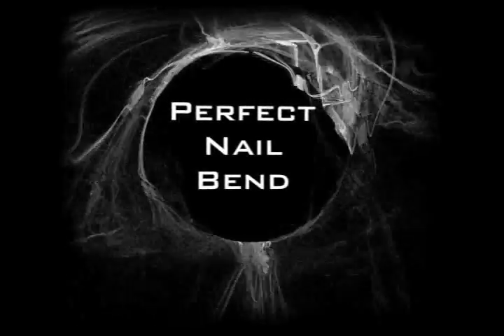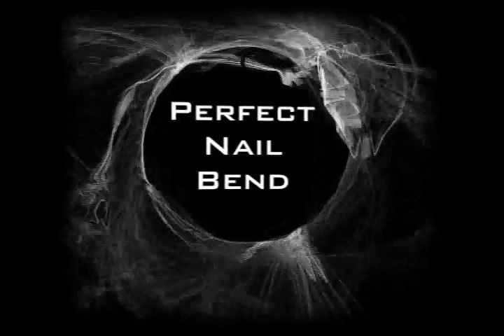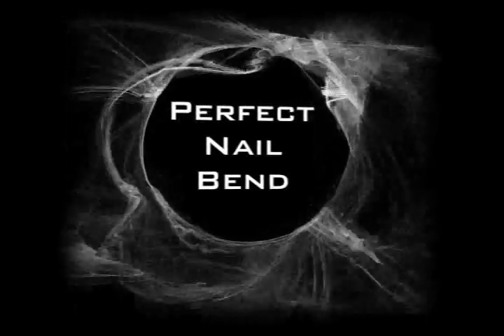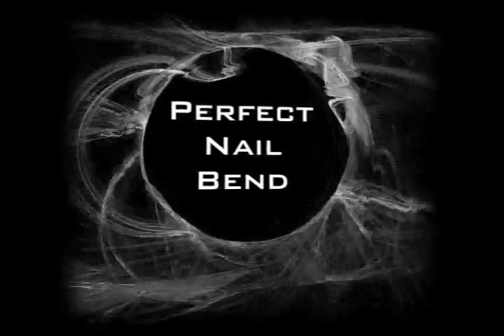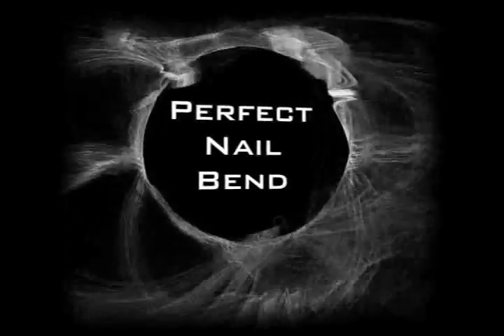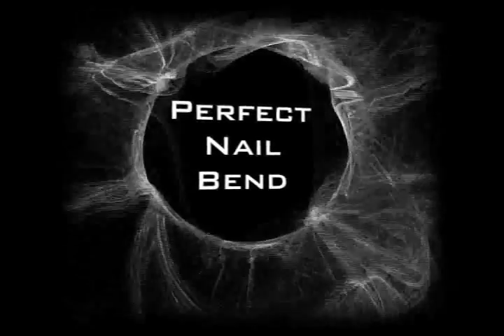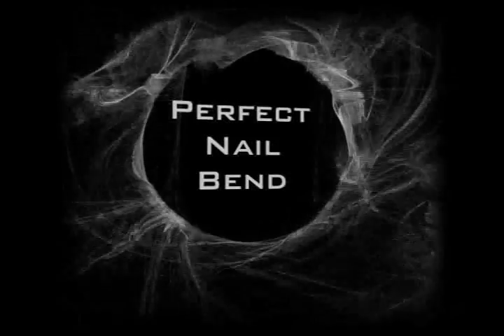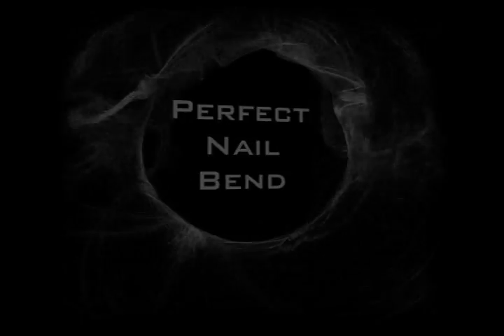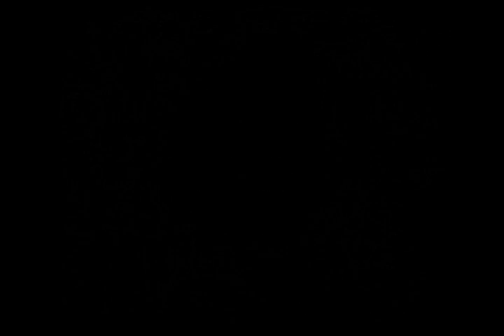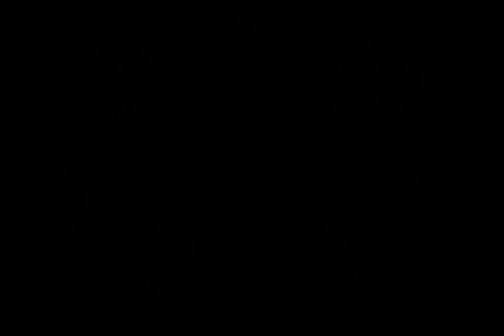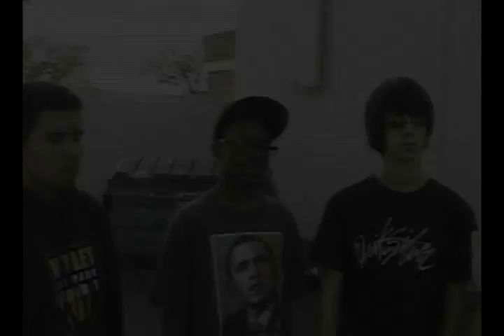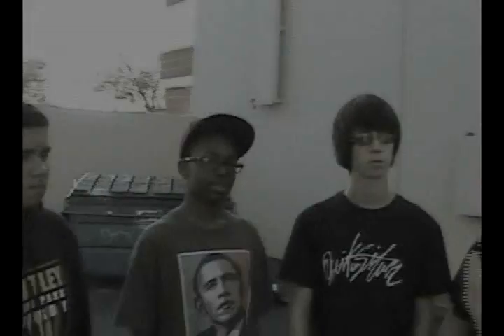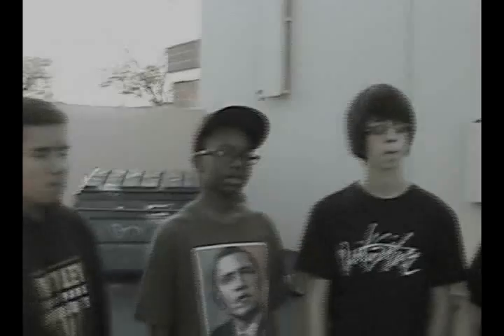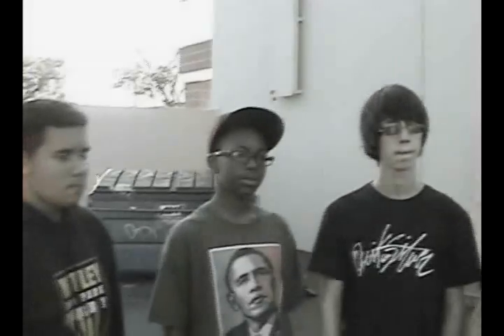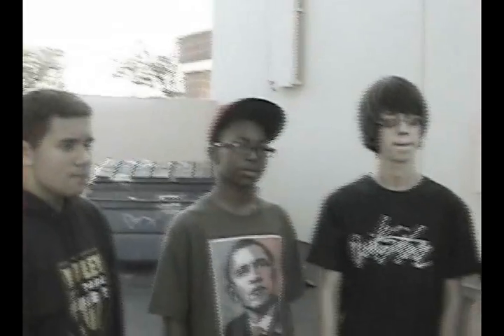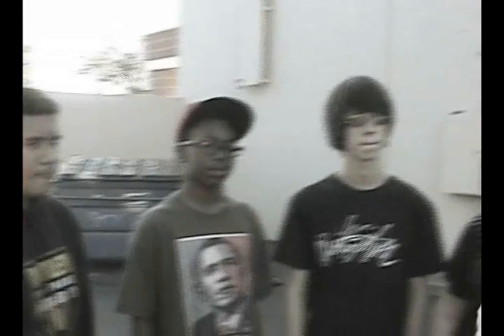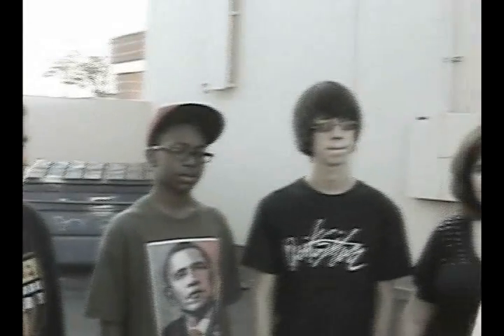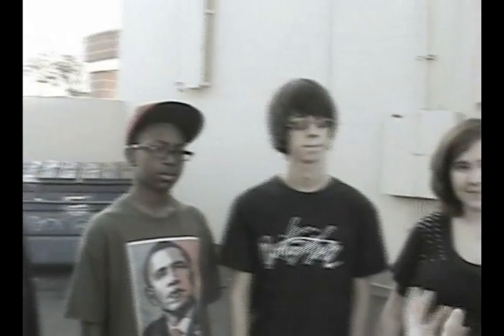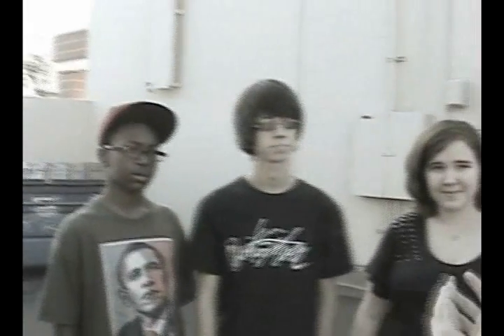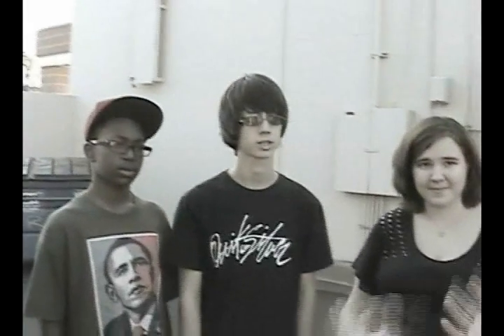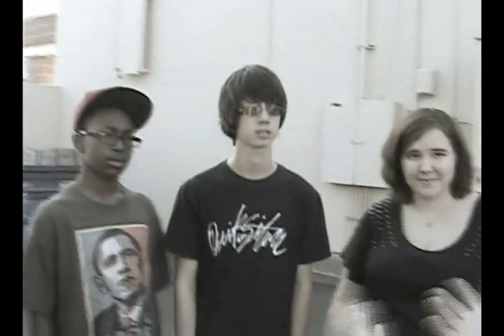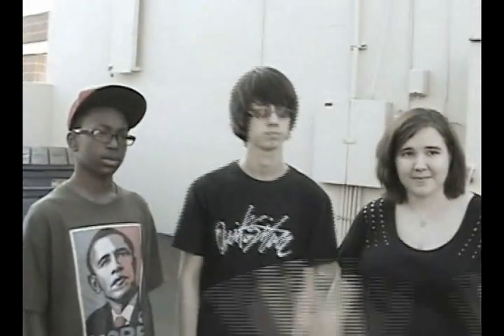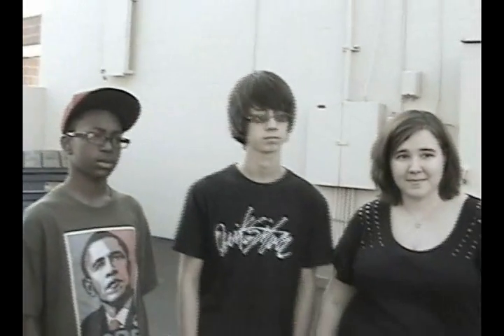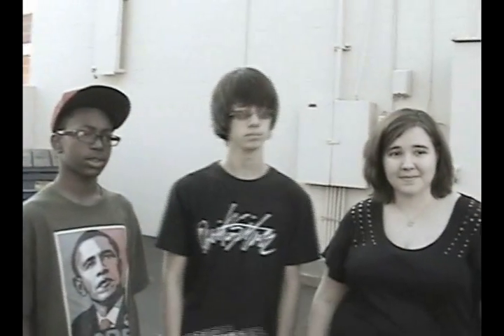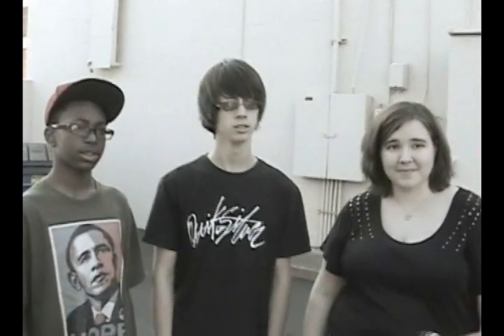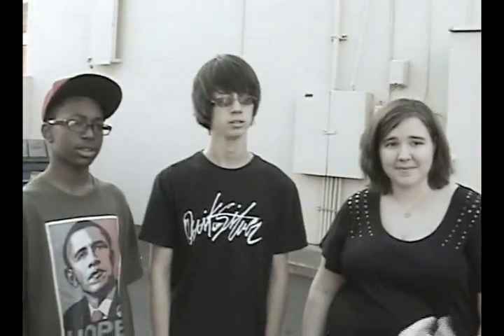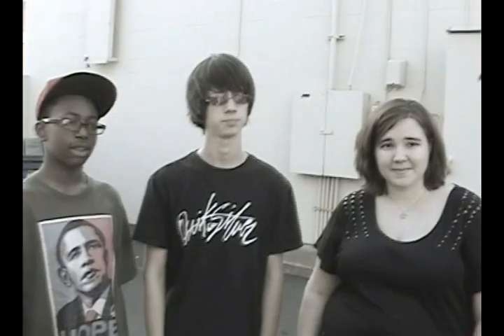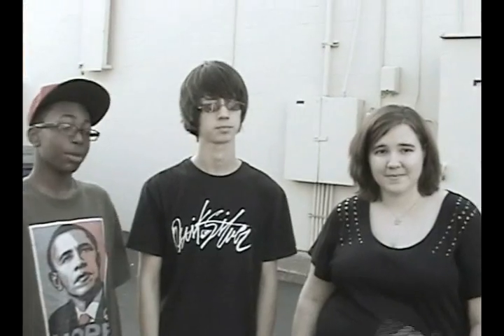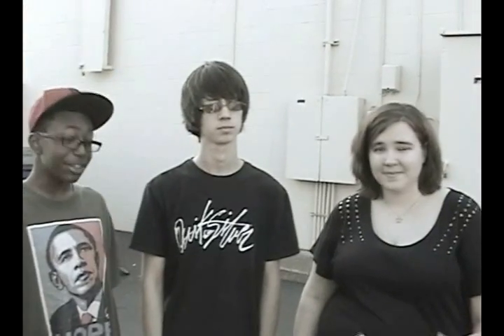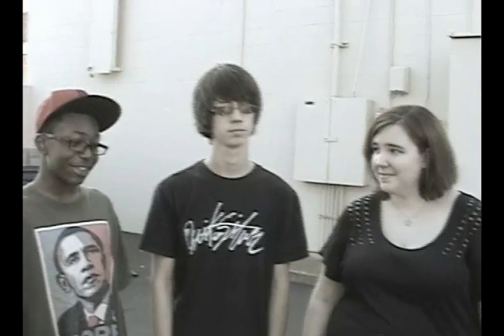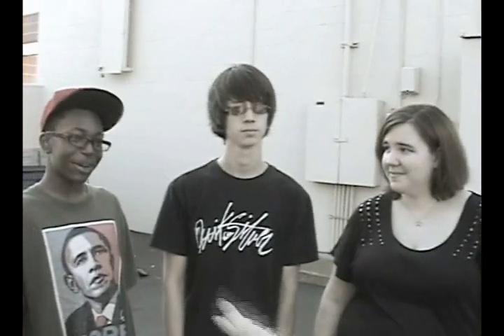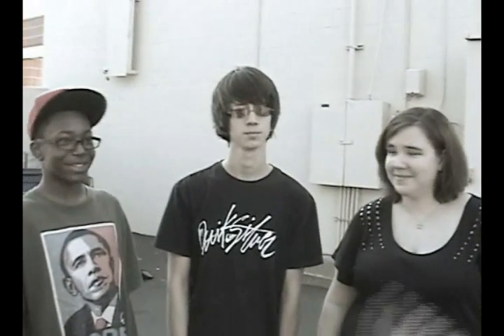Bending objects with your mind. You guys have seen that probably on TV before, right? You know, them bending a piece of metal with little or no effort. I don't believe it. That's okay.